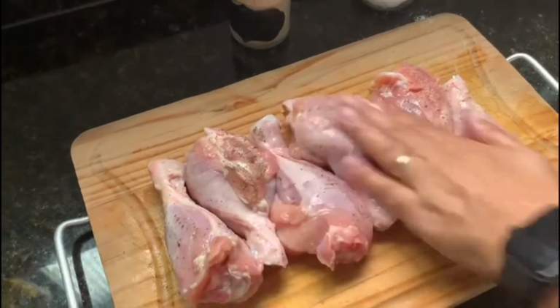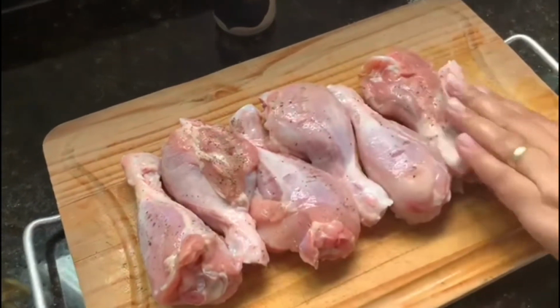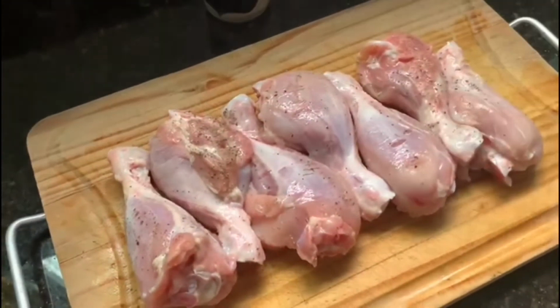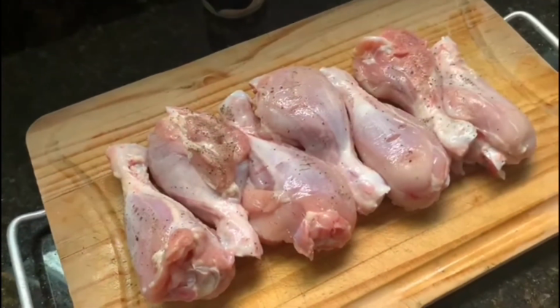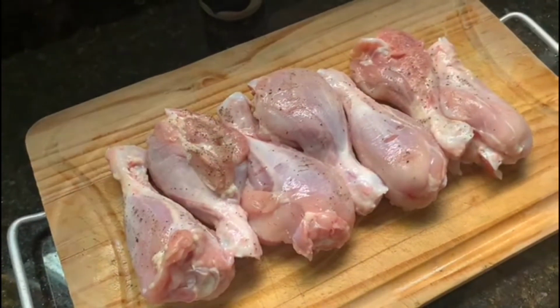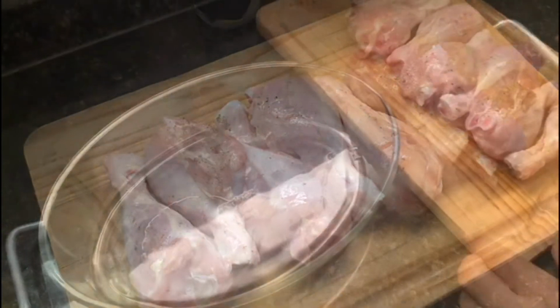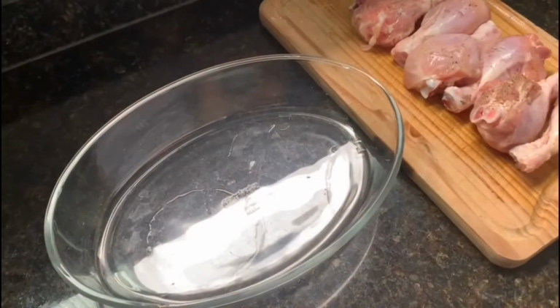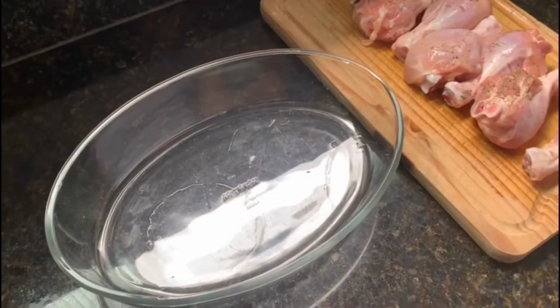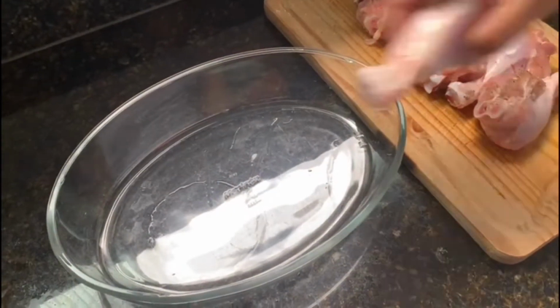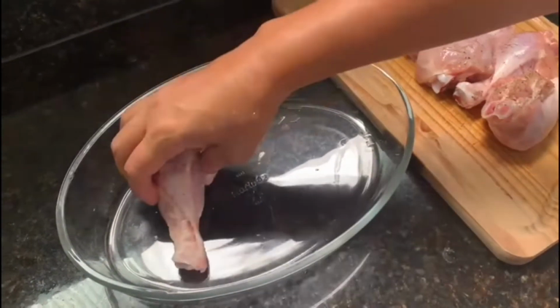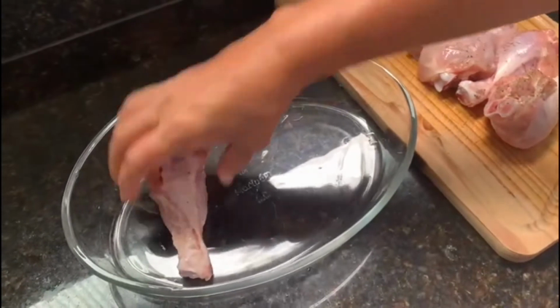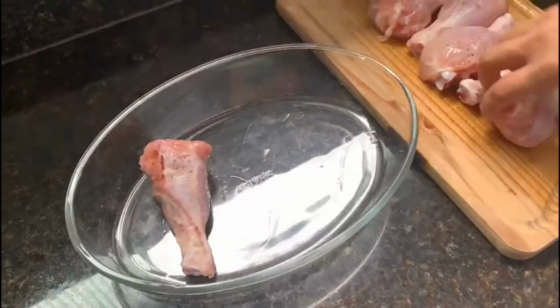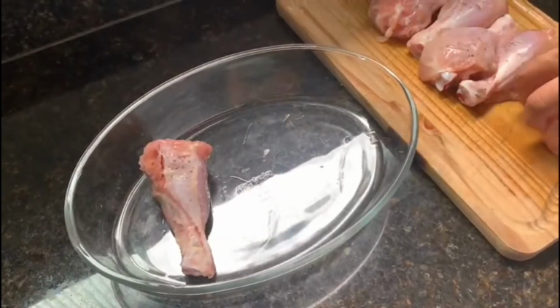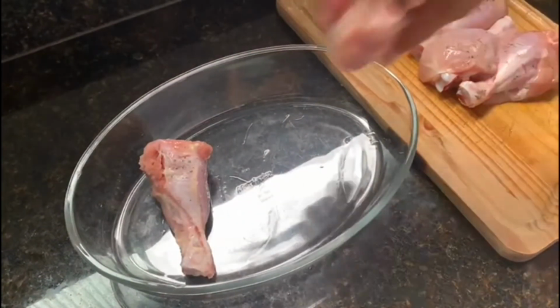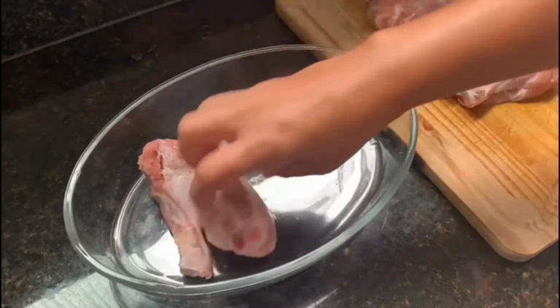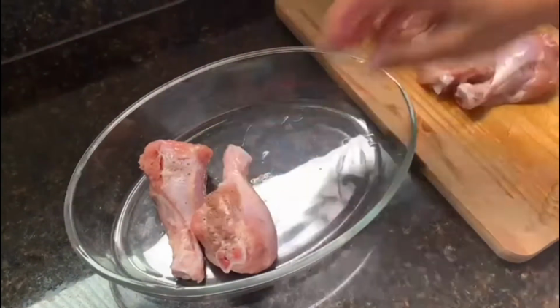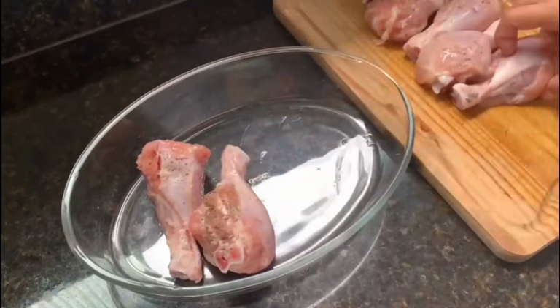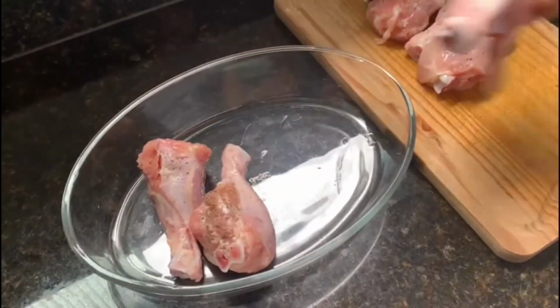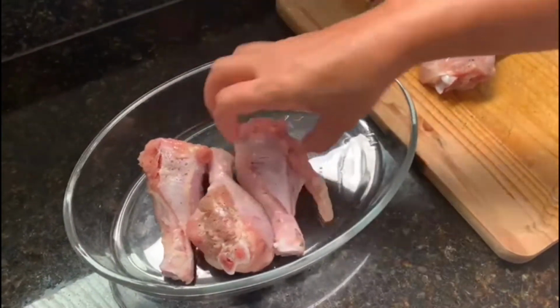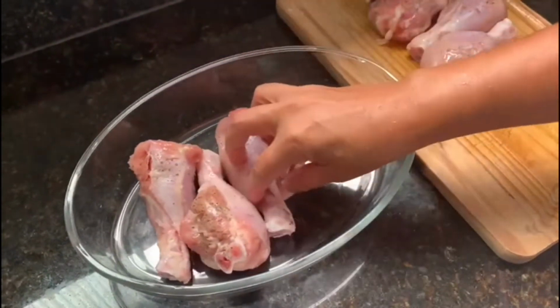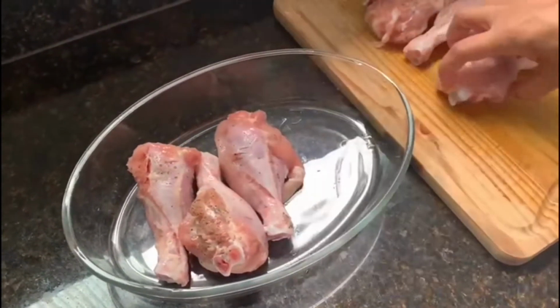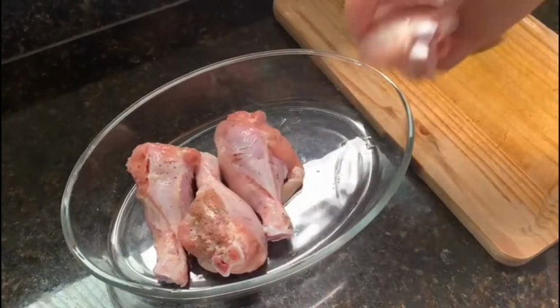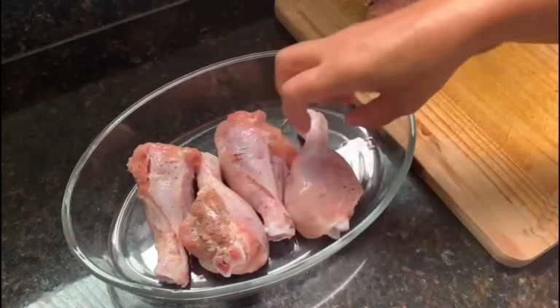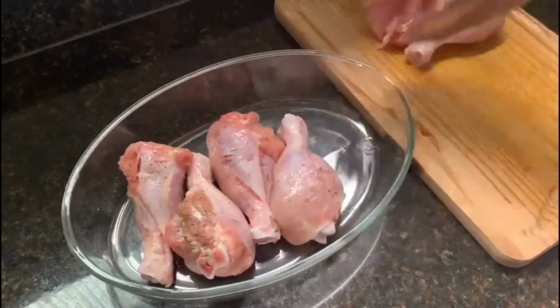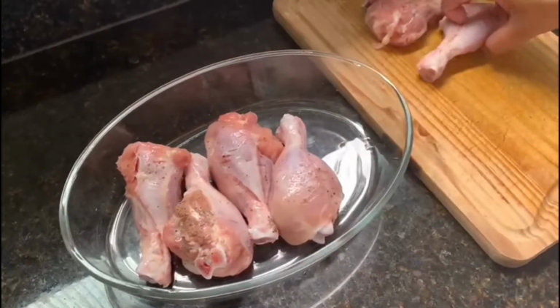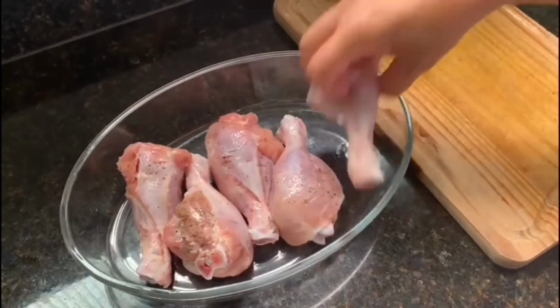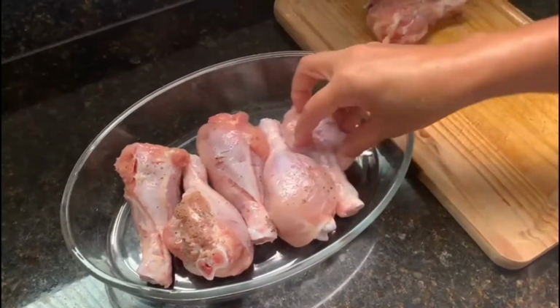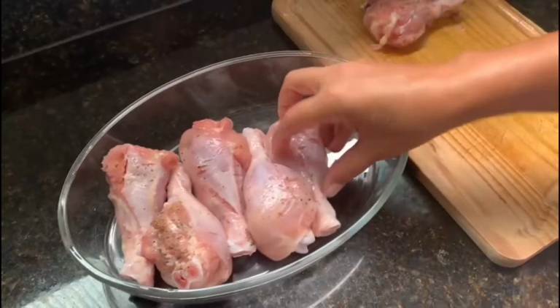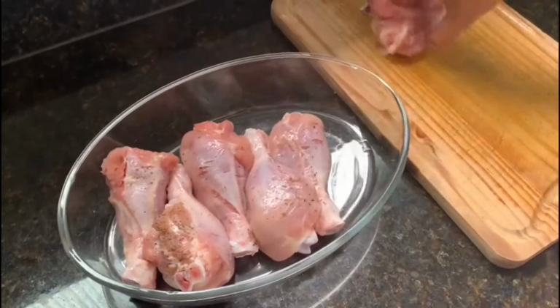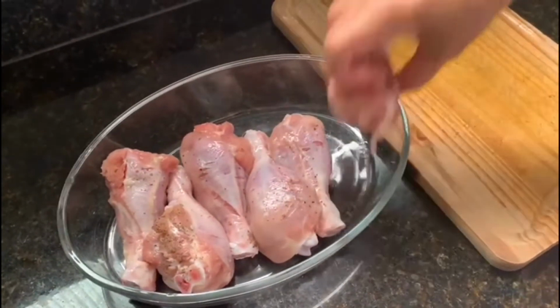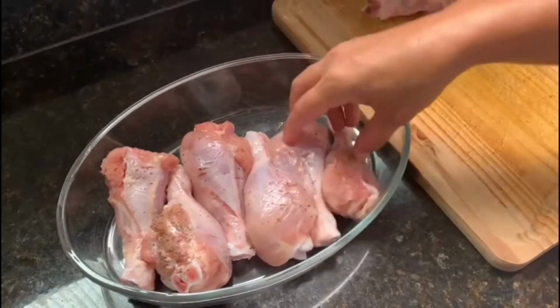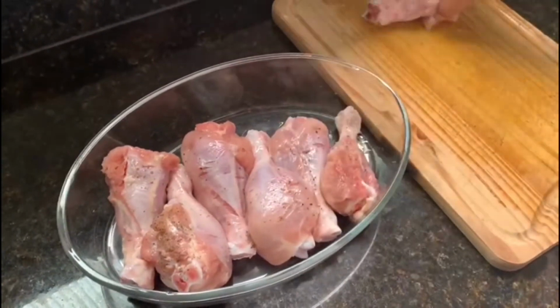Passados os 10 minutos acomode as coxas de frango no refratário onde elas serão assadas e em seguida acomode as batatas junto com as coxas de frango distribuindo elas de forma uniforme.